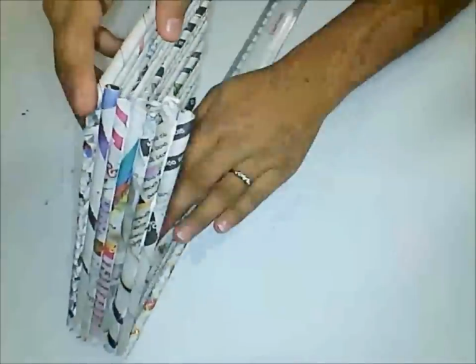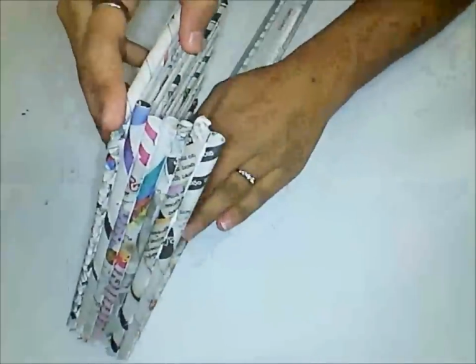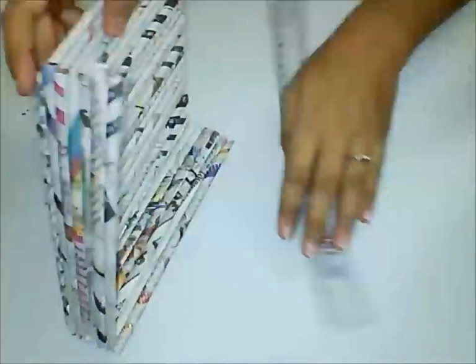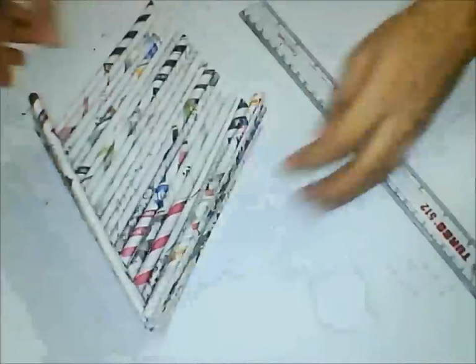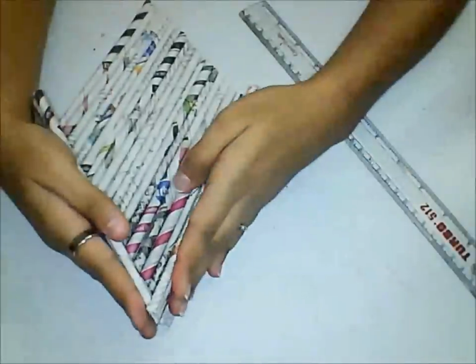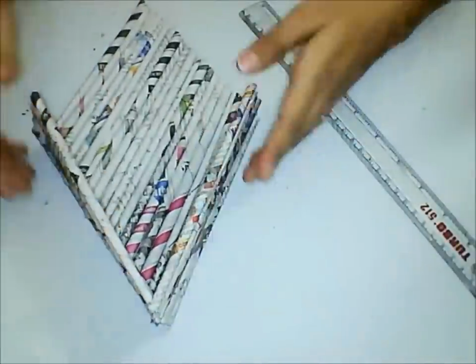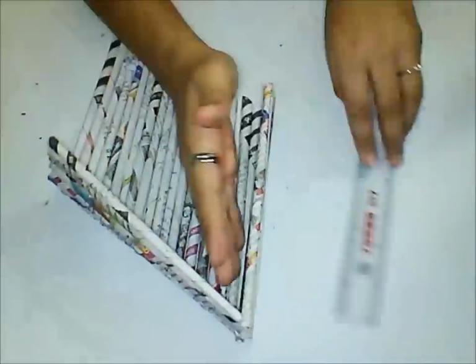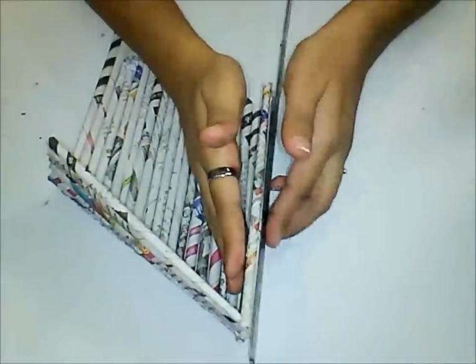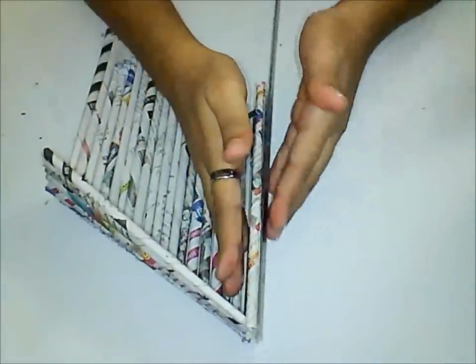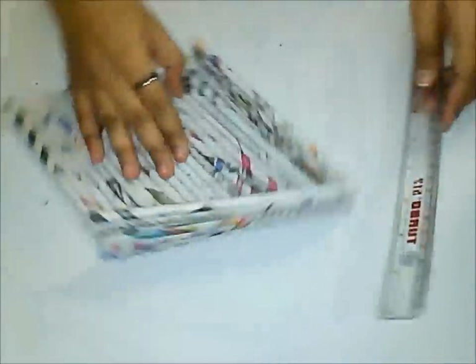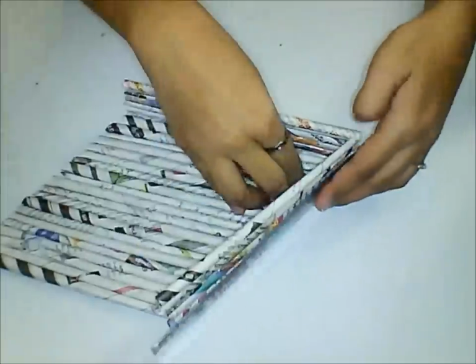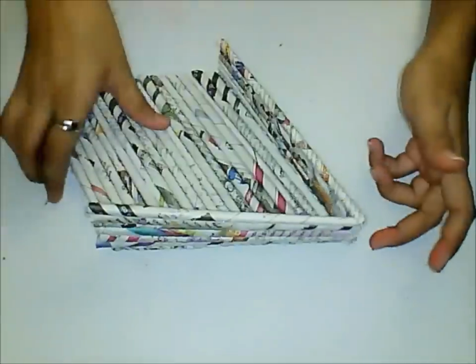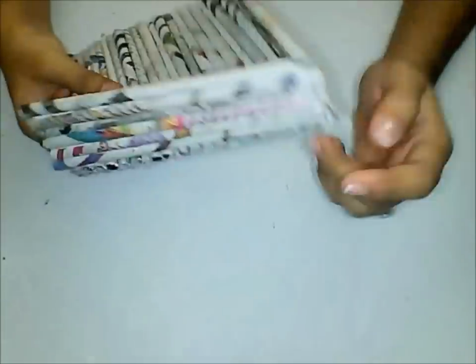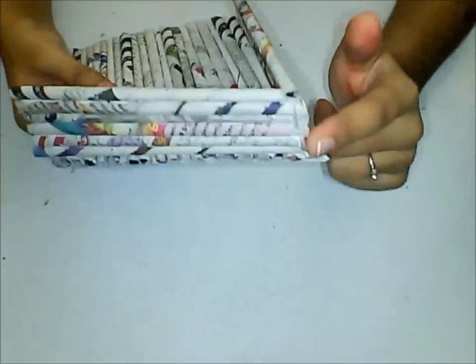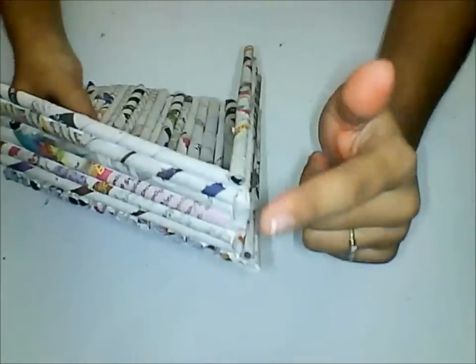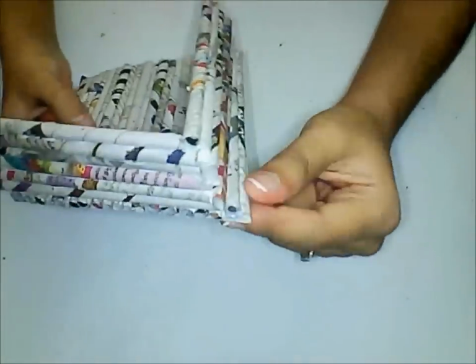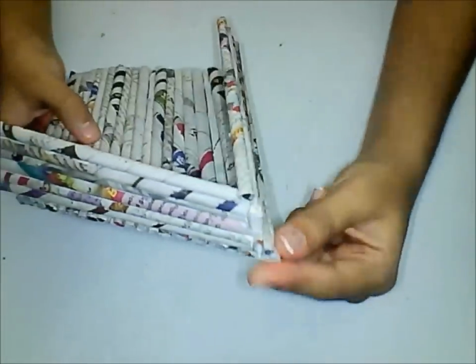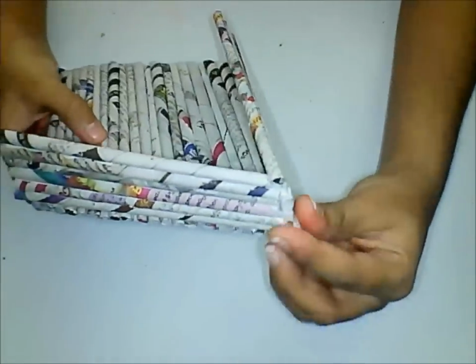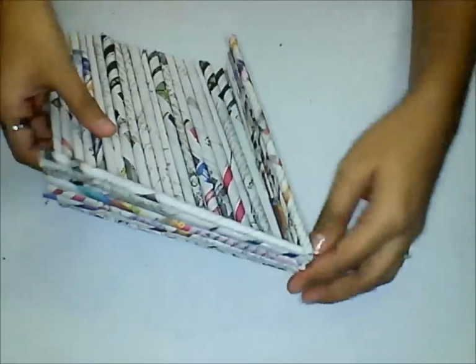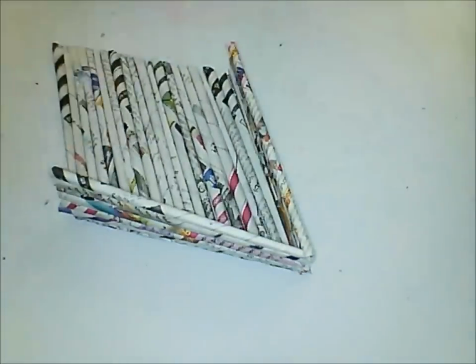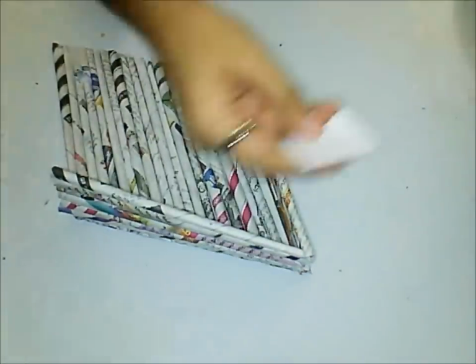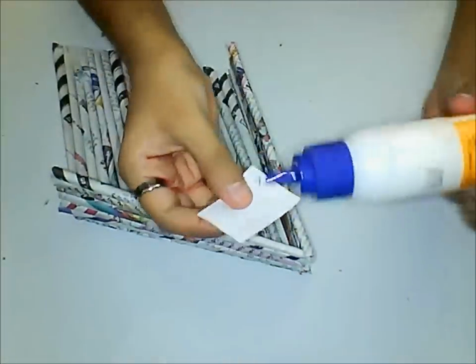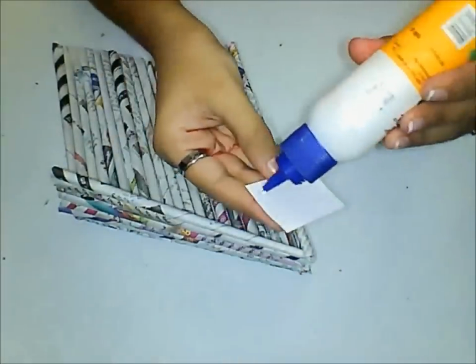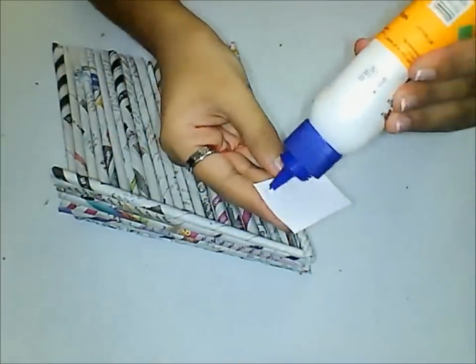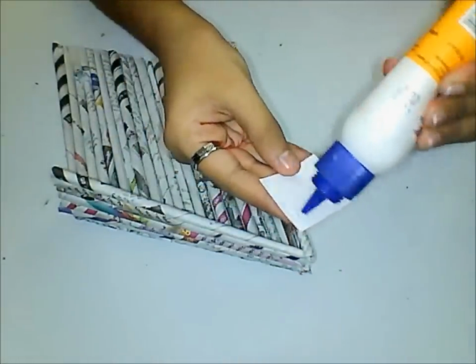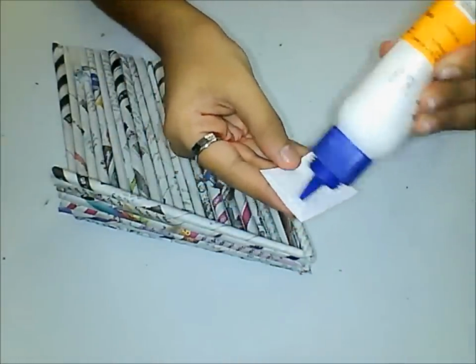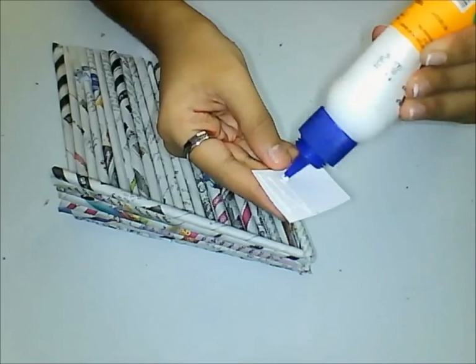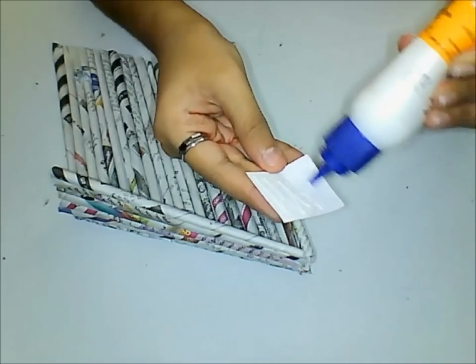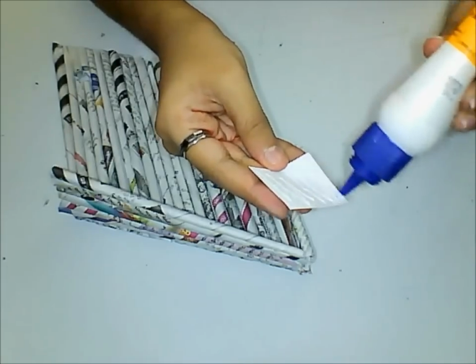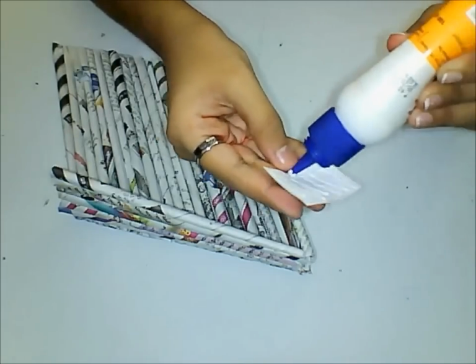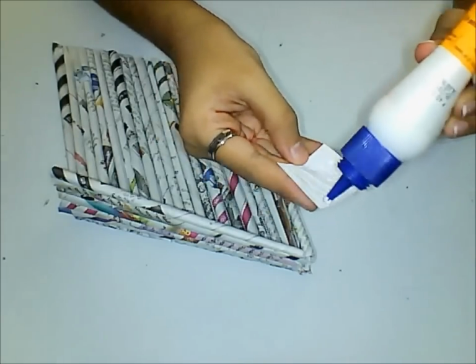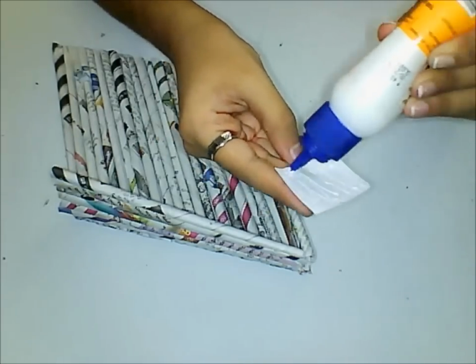Use a scale to guide them properly. To make this corner more pretty and secure, take a small strip of white paper, apply a little bit of glue and stick it there.